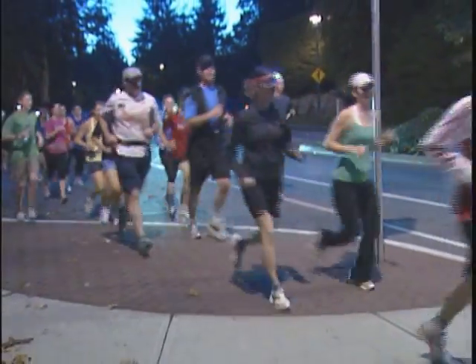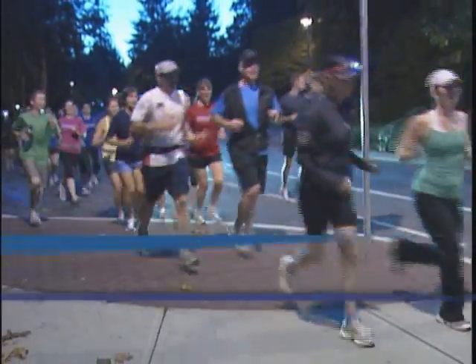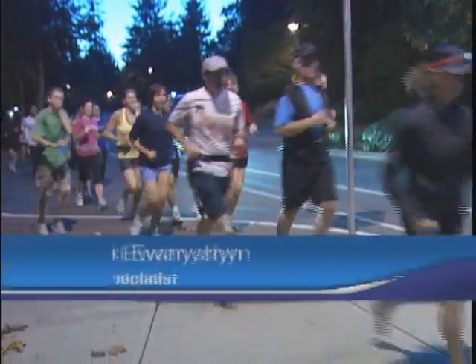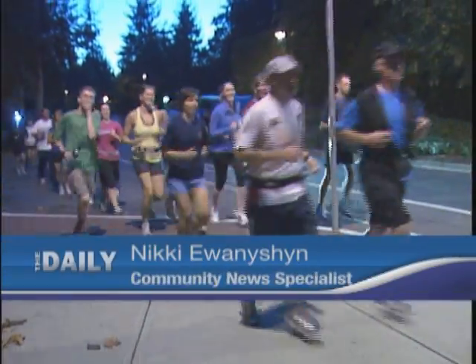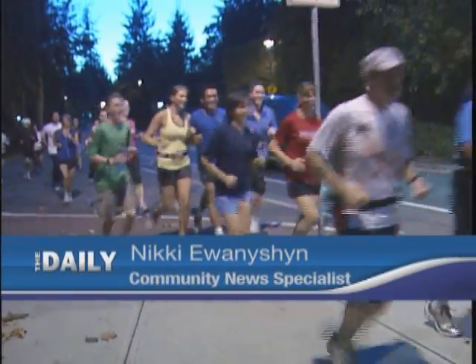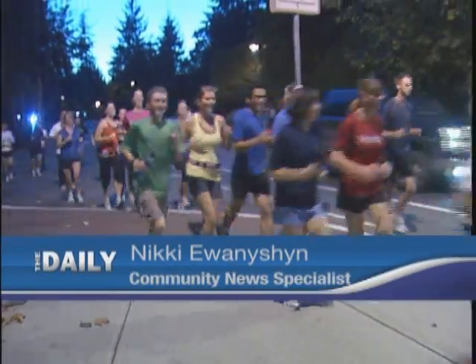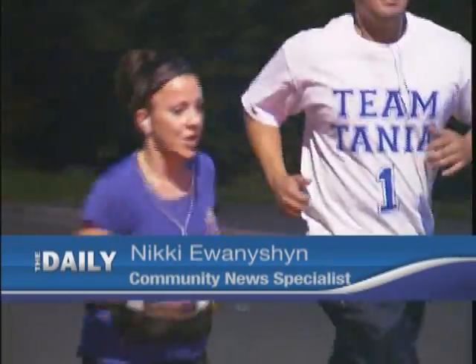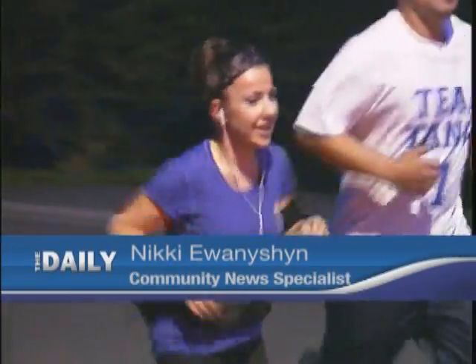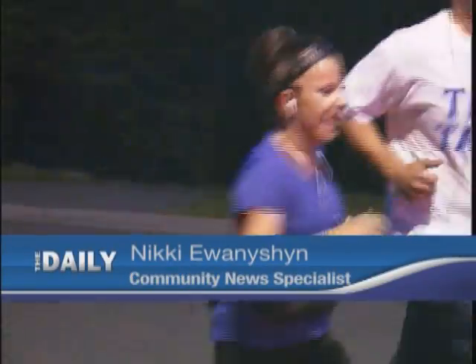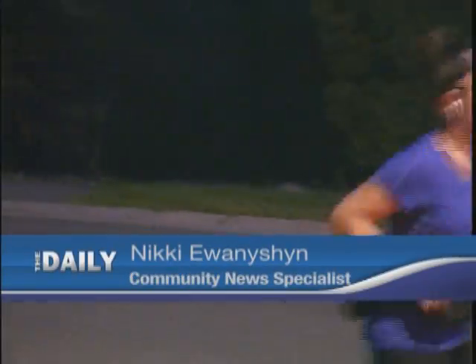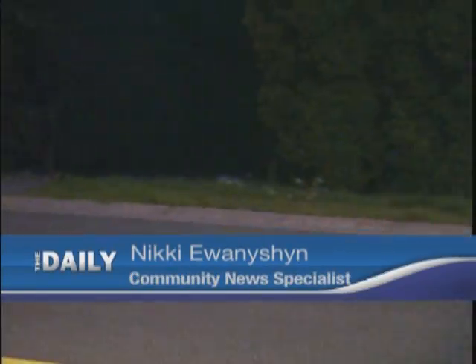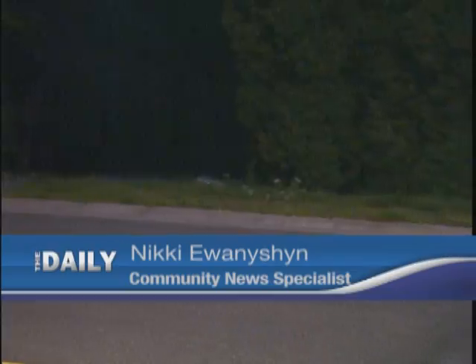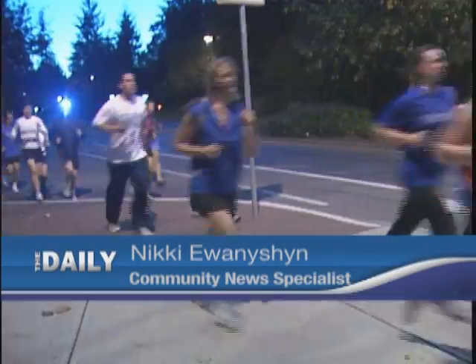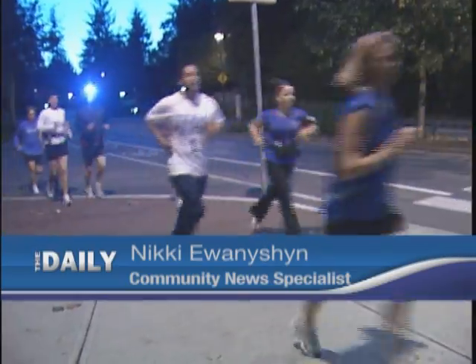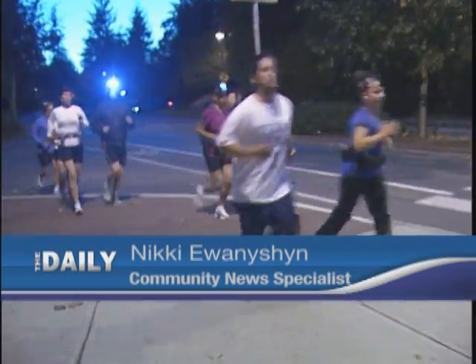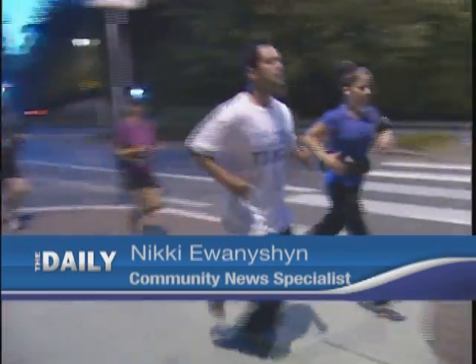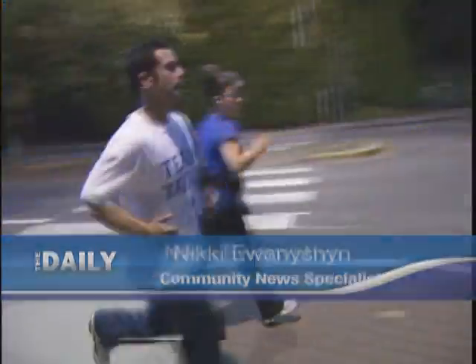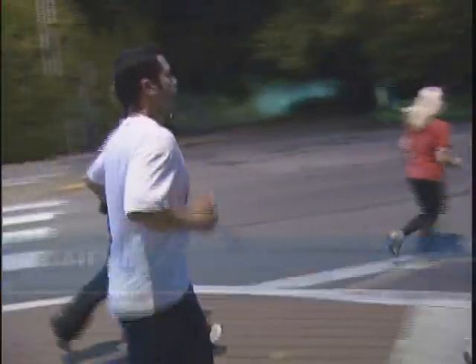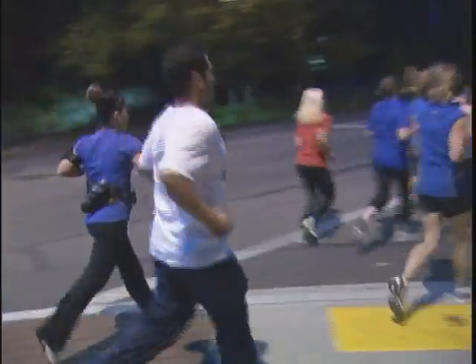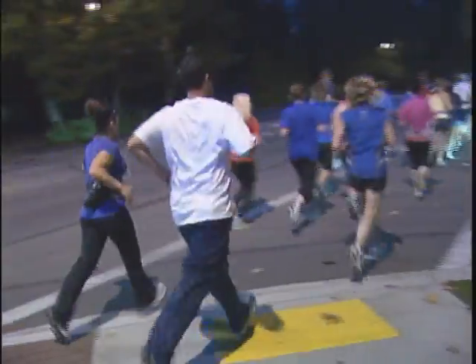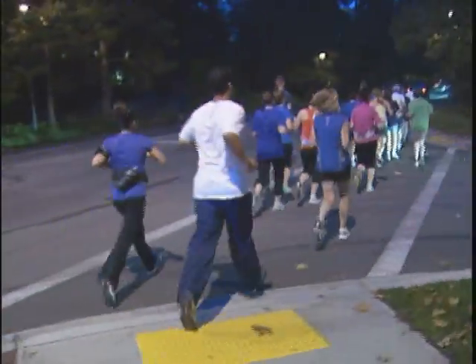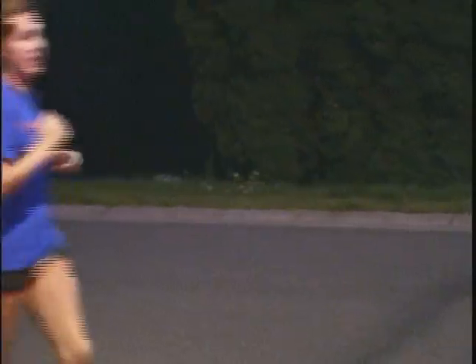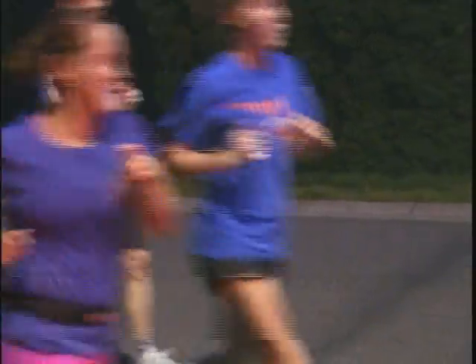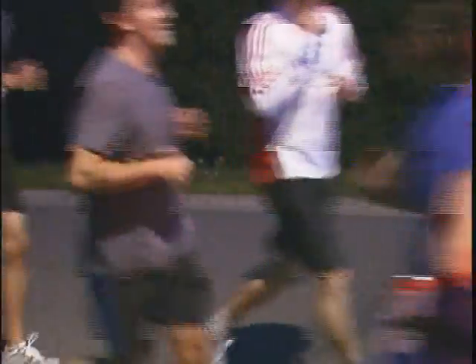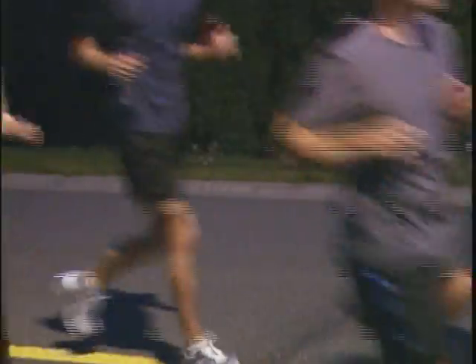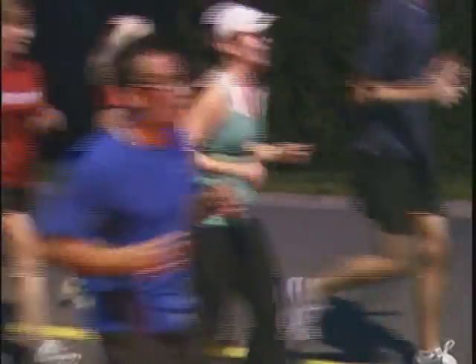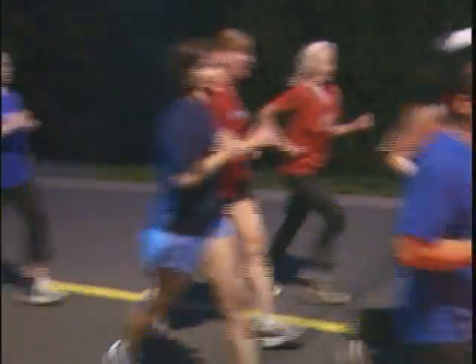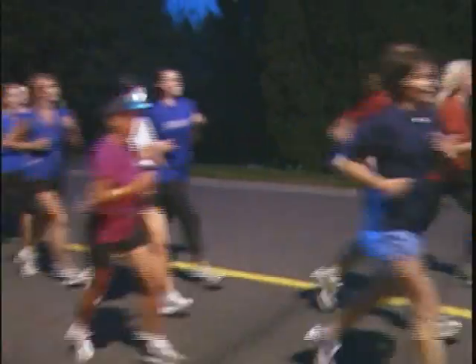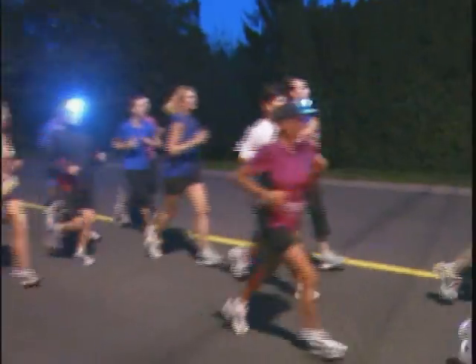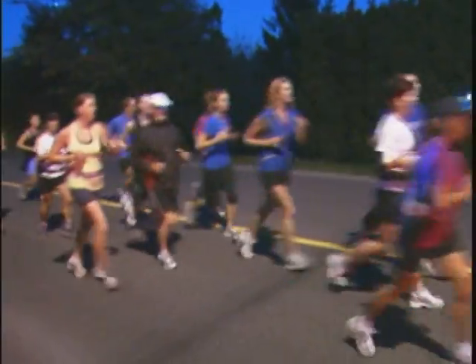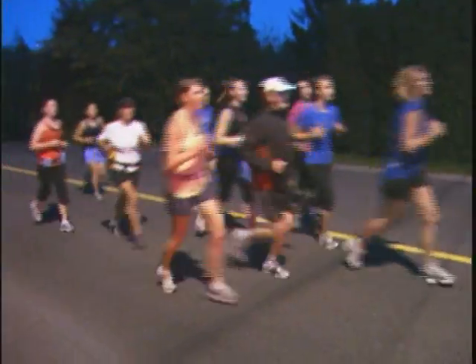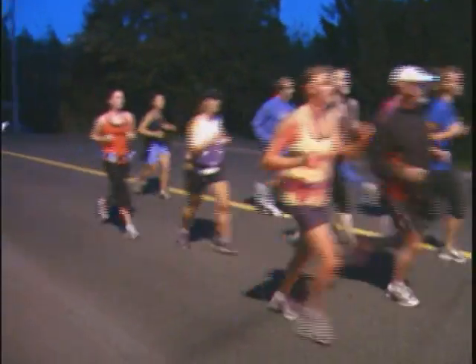With every breath, a little more air. With every step, a stronger stride. With every push, the finish line gets that much closer.